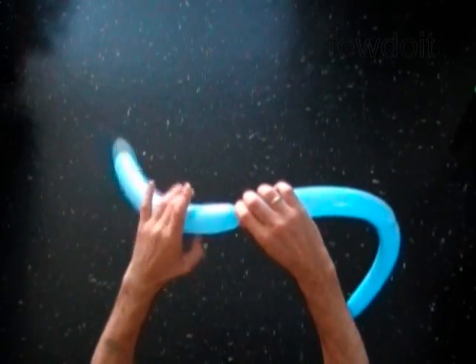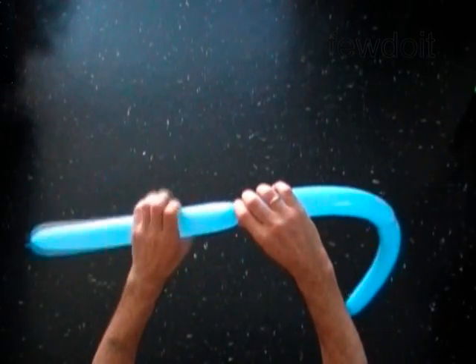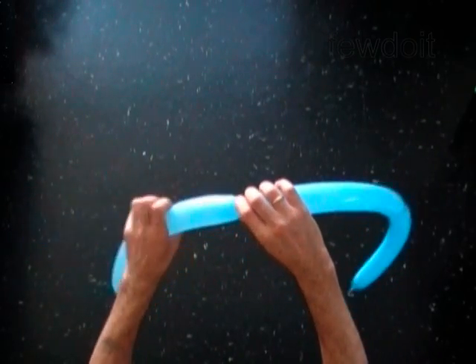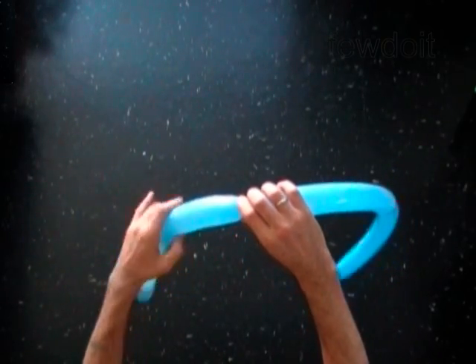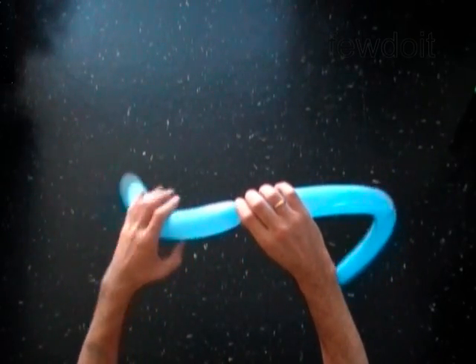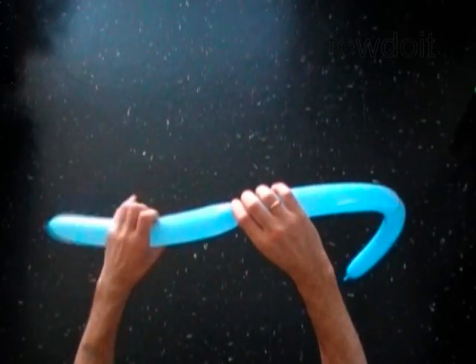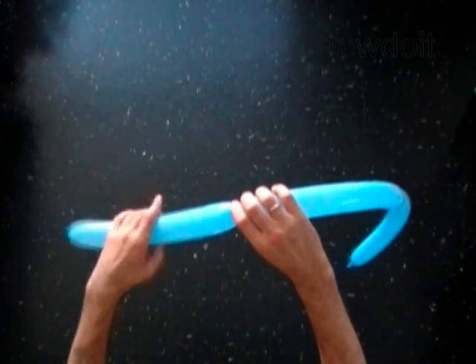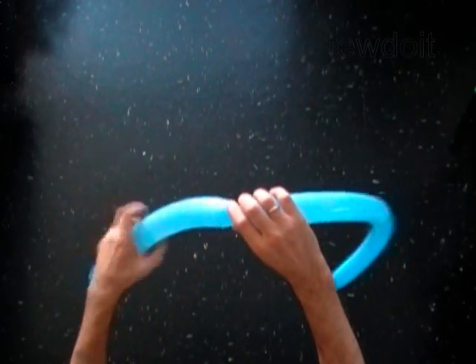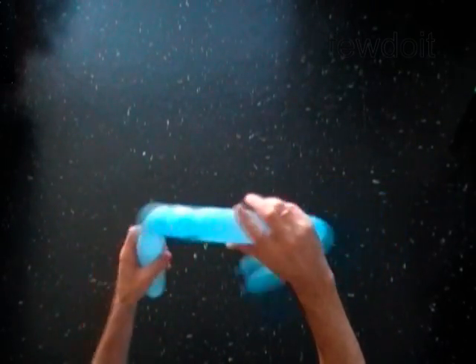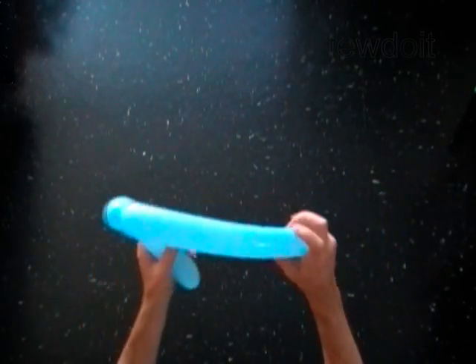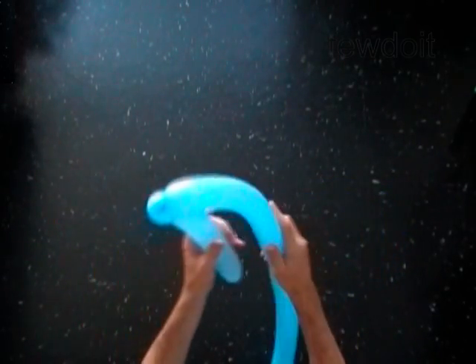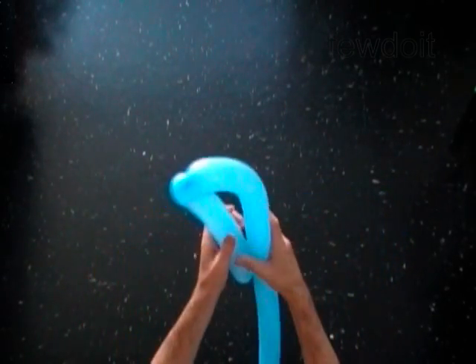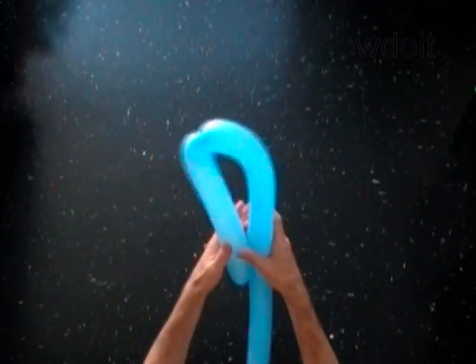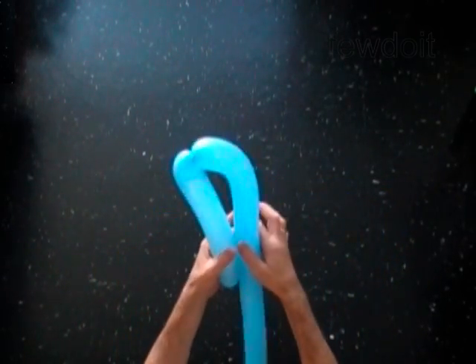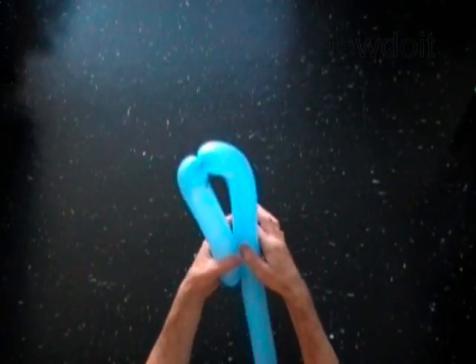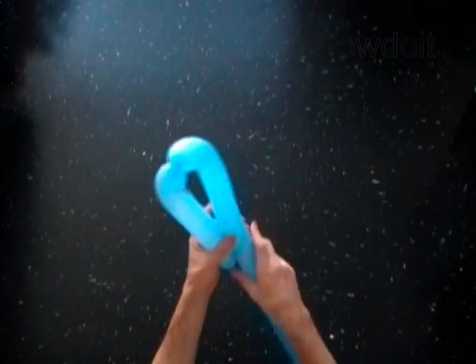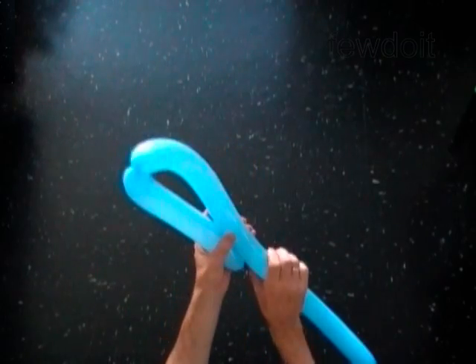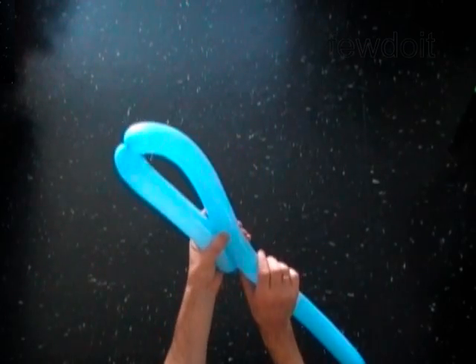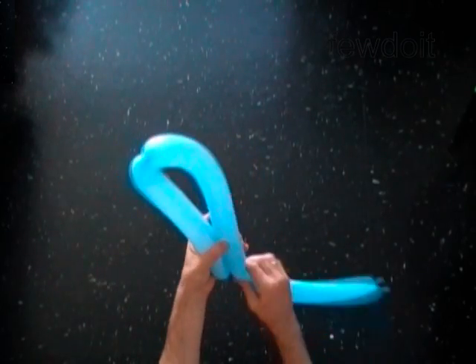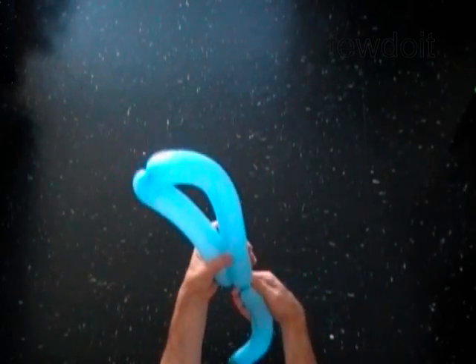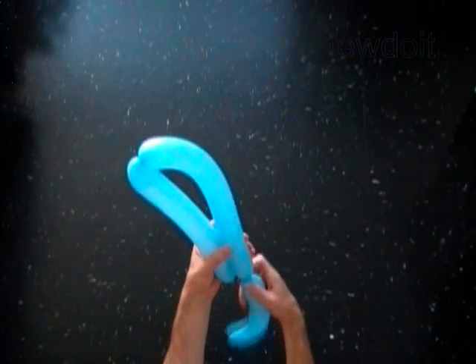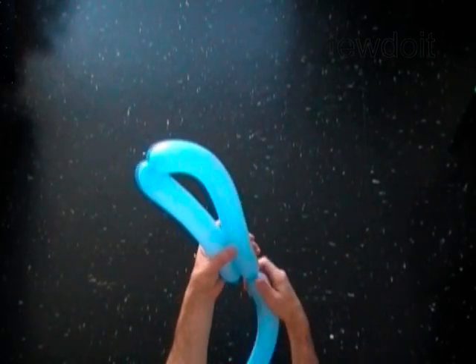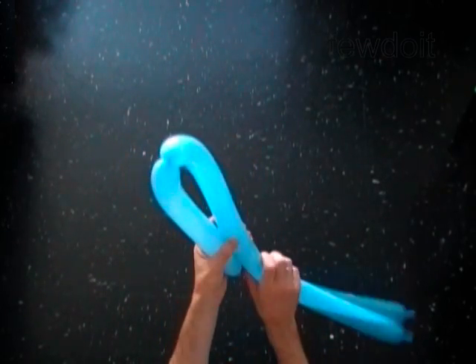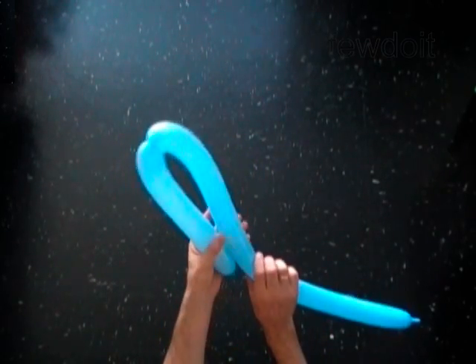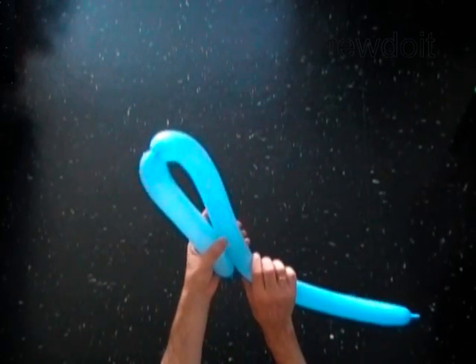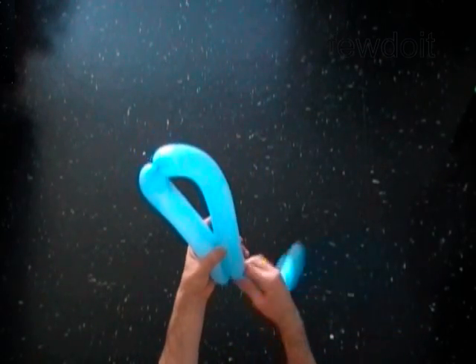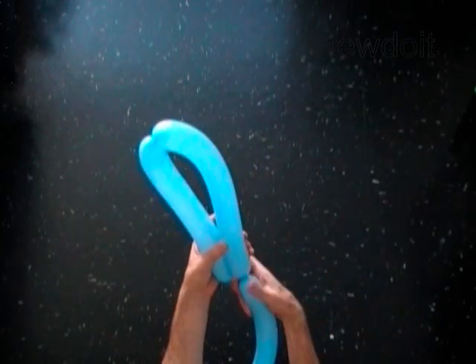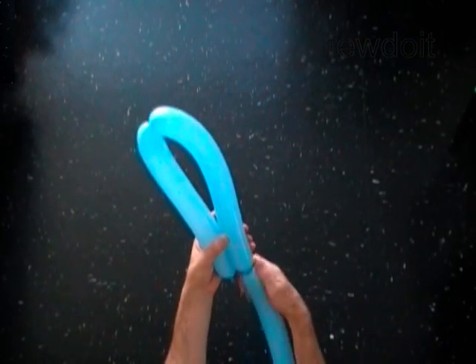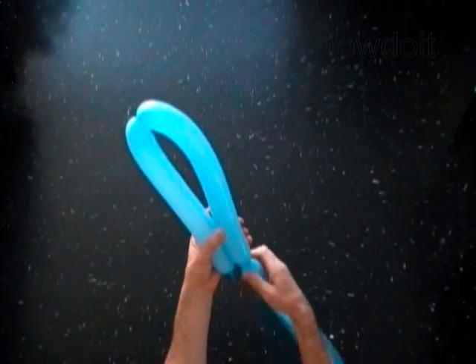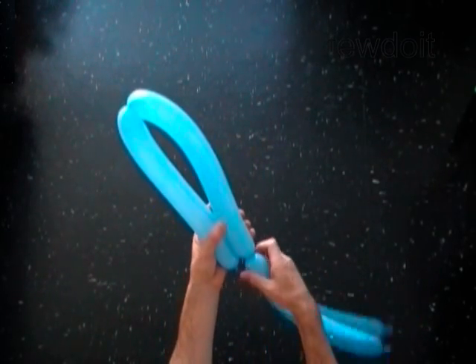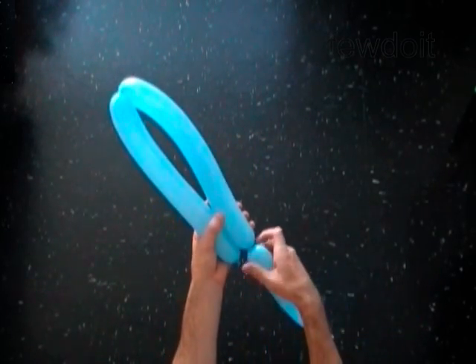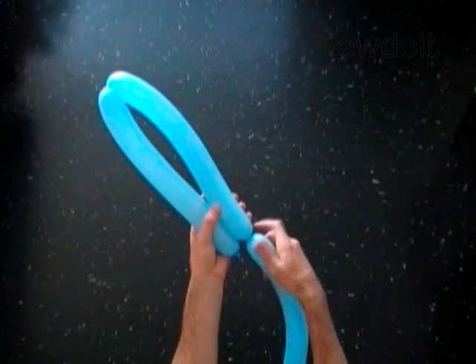If you twisted bubbles of different sizes, you'll have to untwist it and twist it again. Make sure that the size is correct.